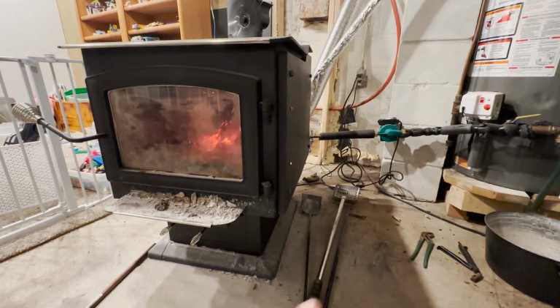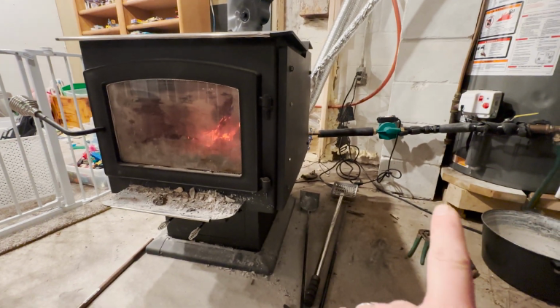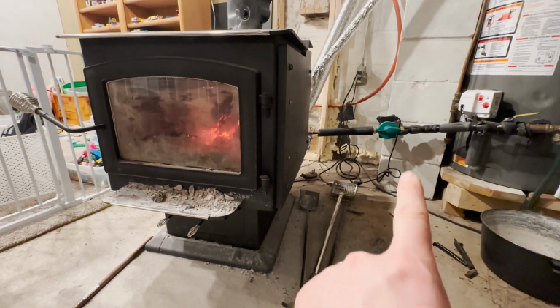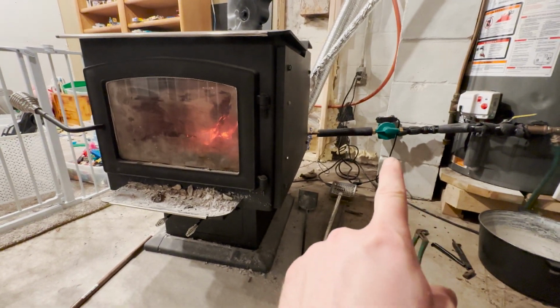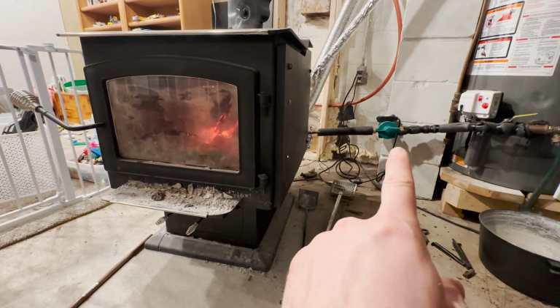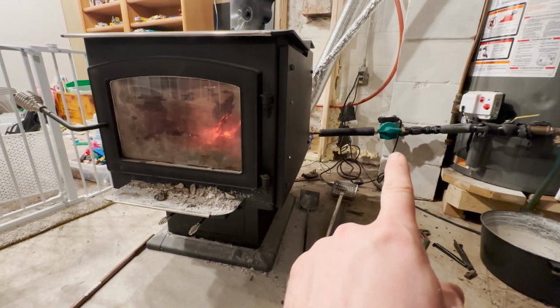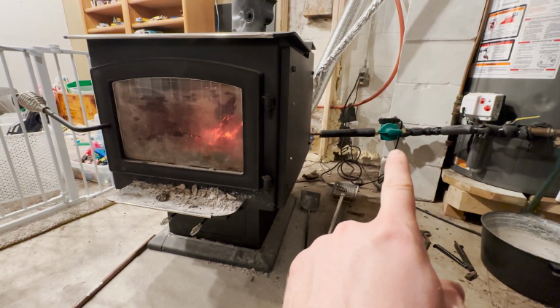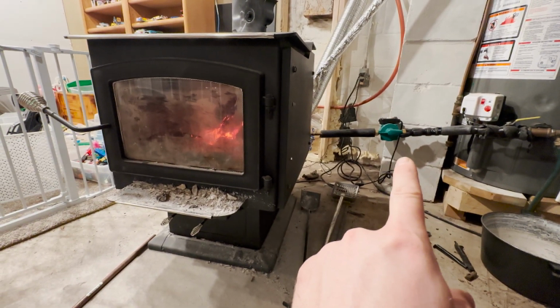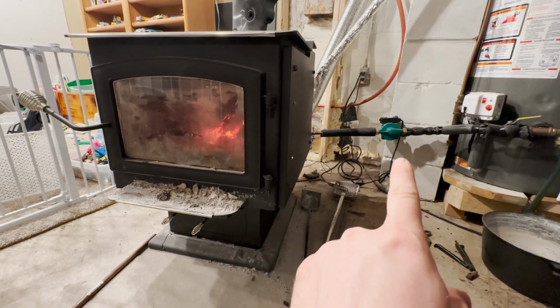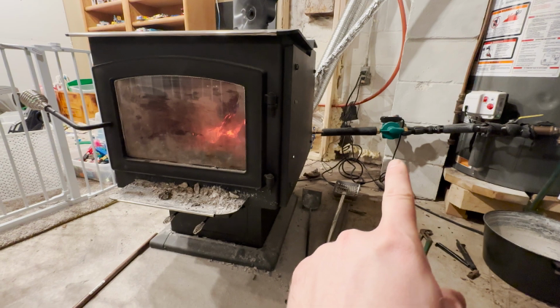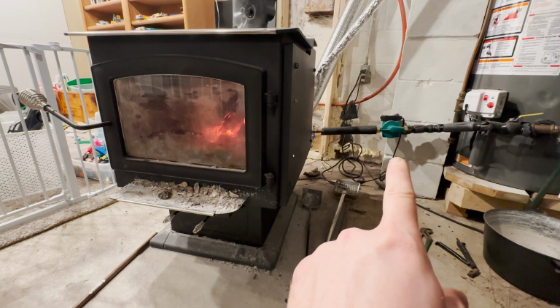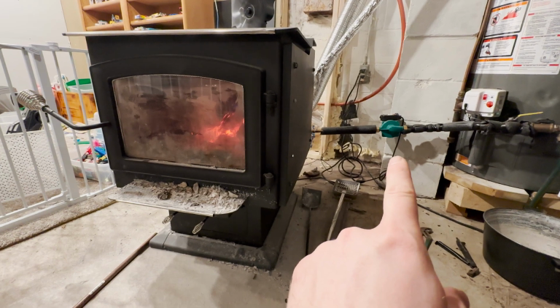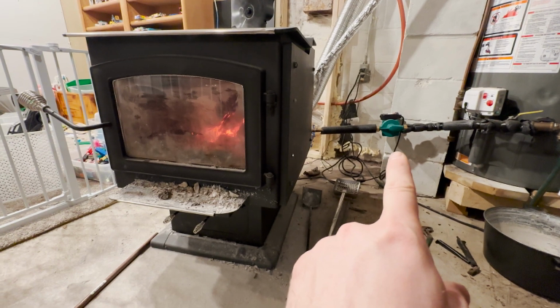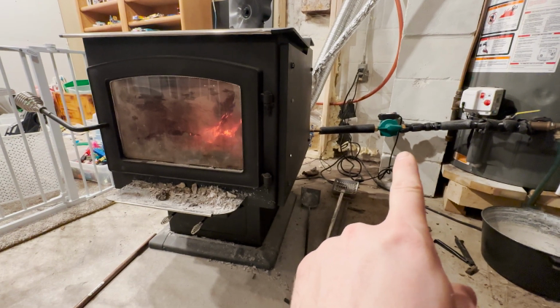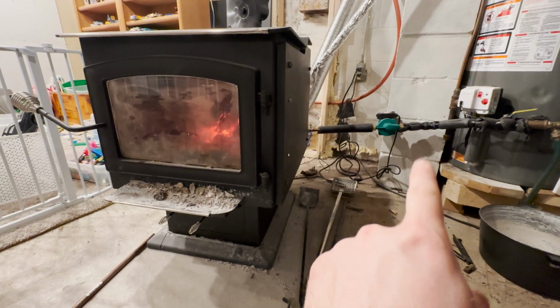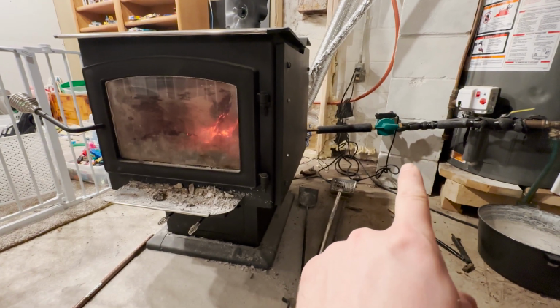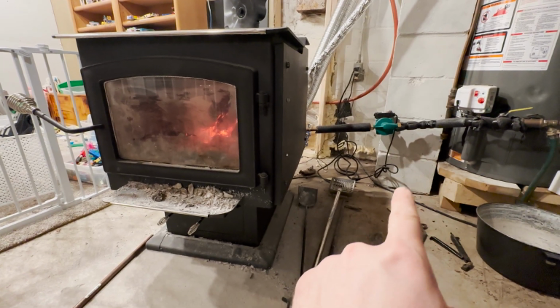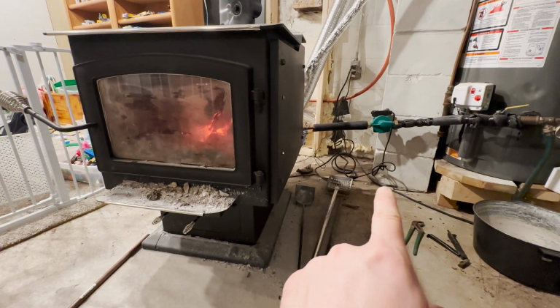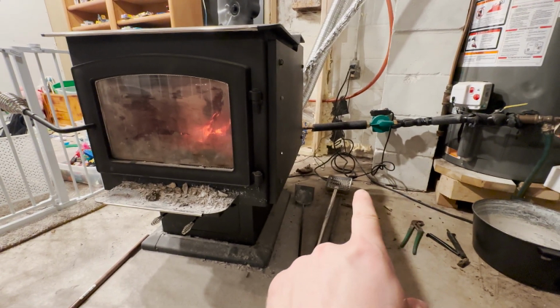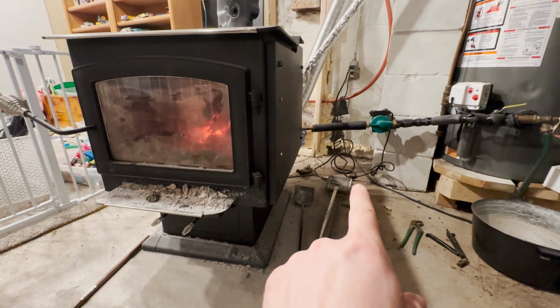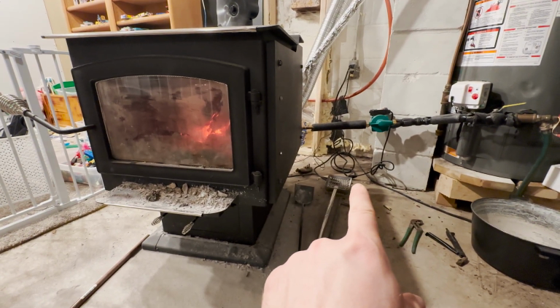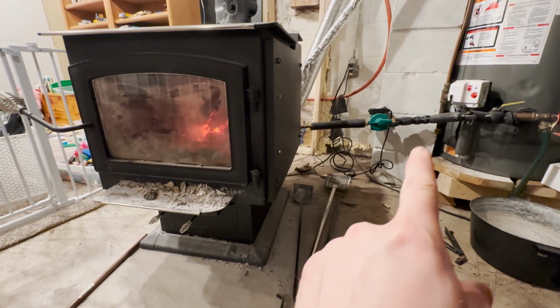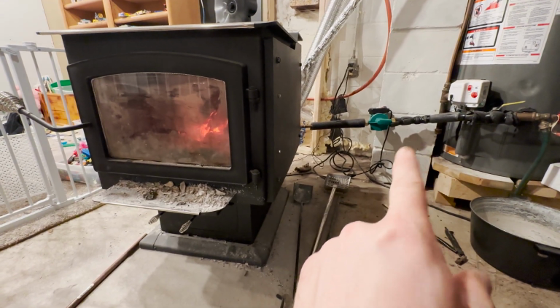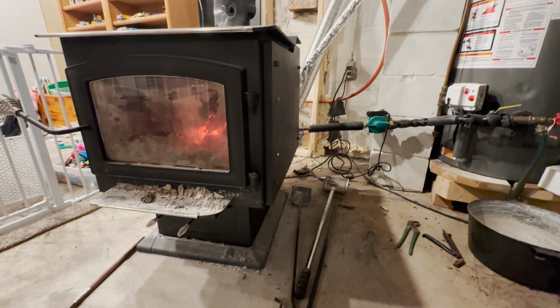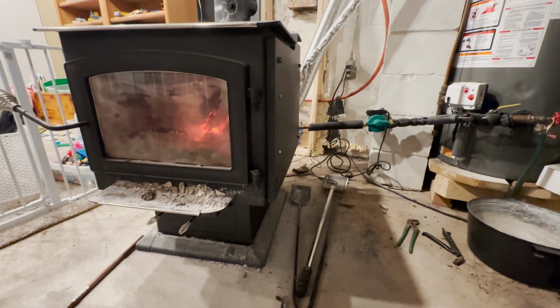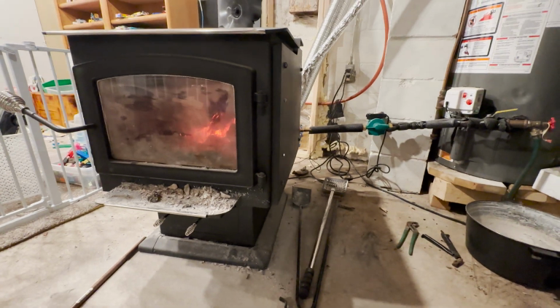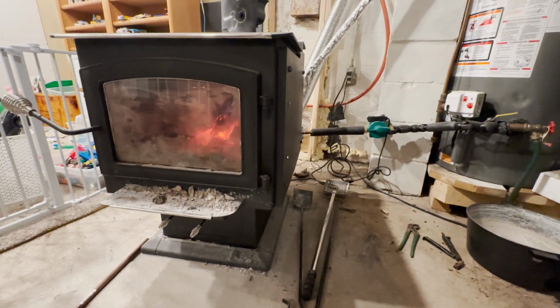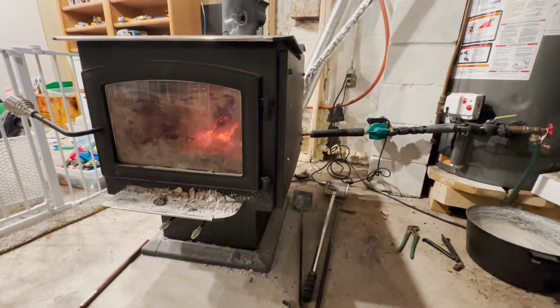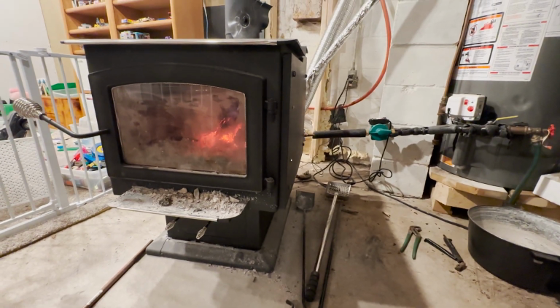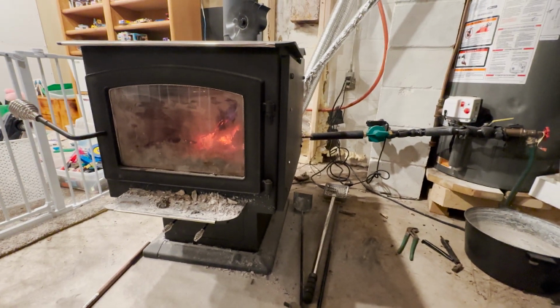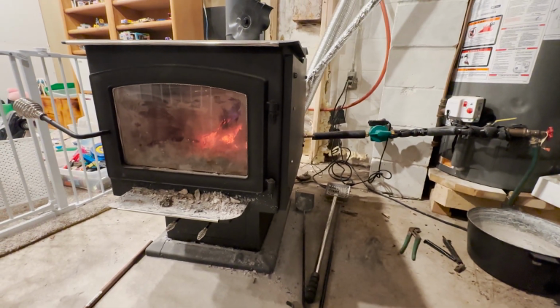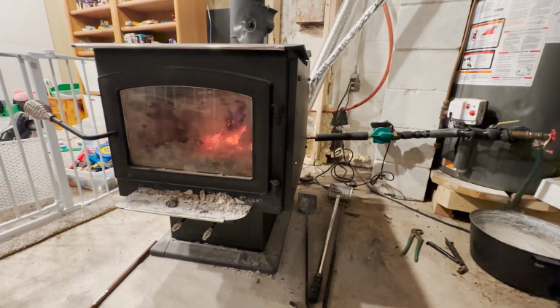Somebody recommended I should try putting a pump on to see if that heats it up faster — they thought it would. I hooked it up and as you can see it is unplugged because it does not help at all, so I left it unplugged.